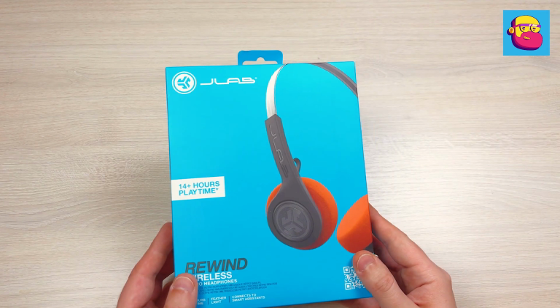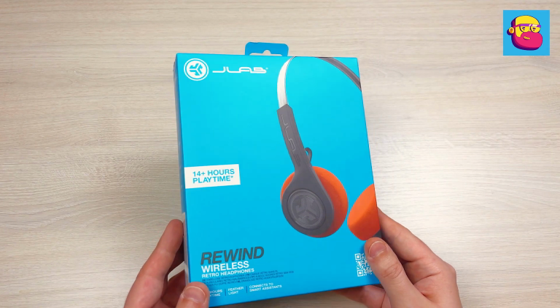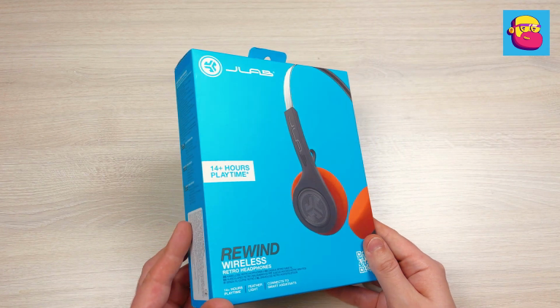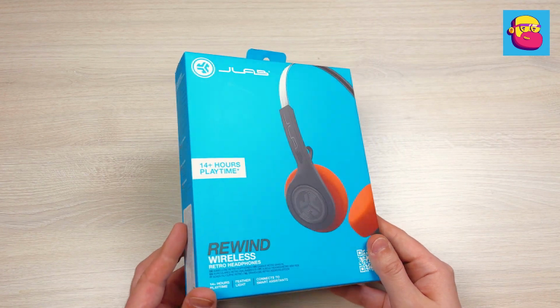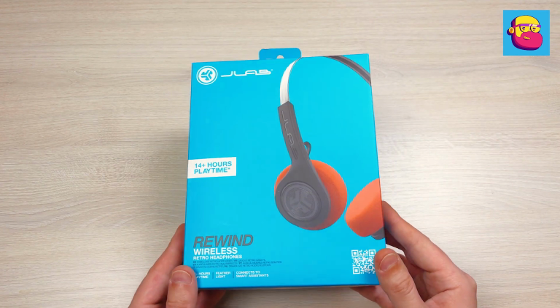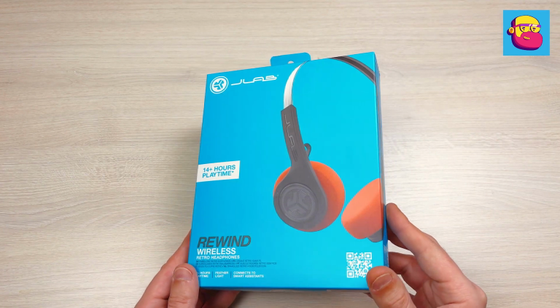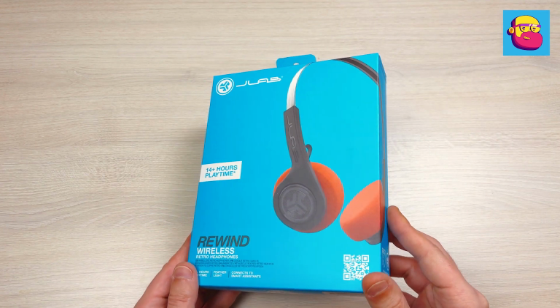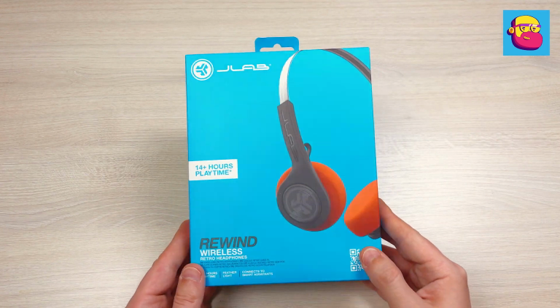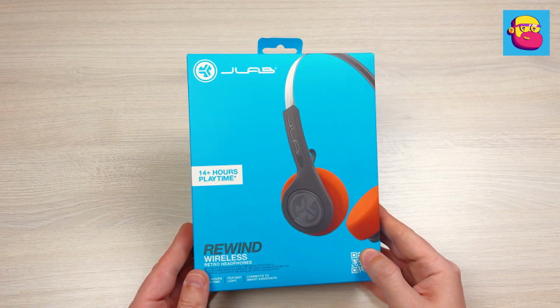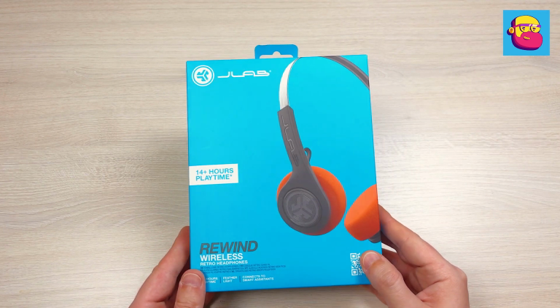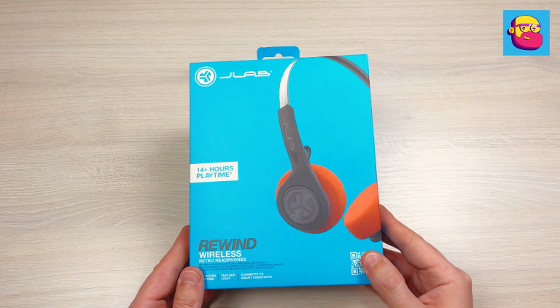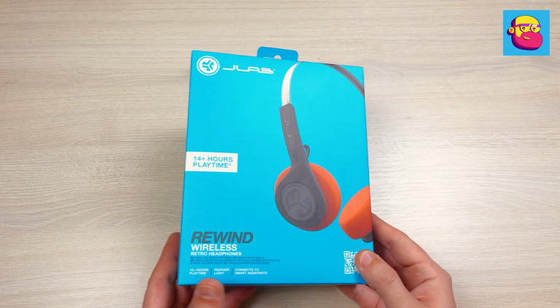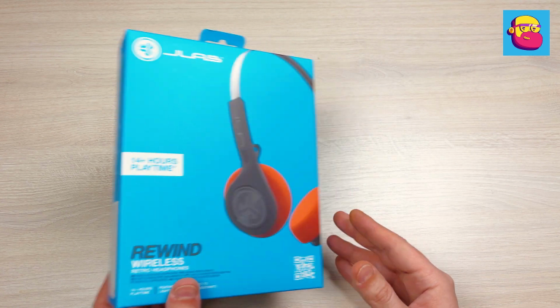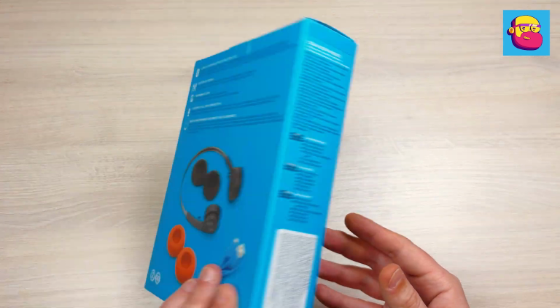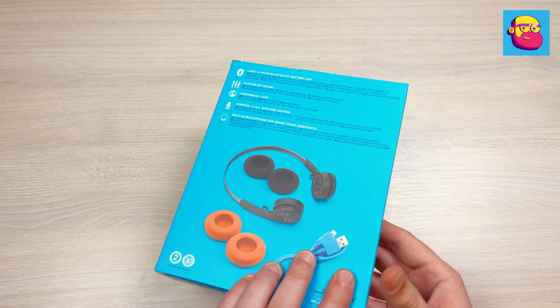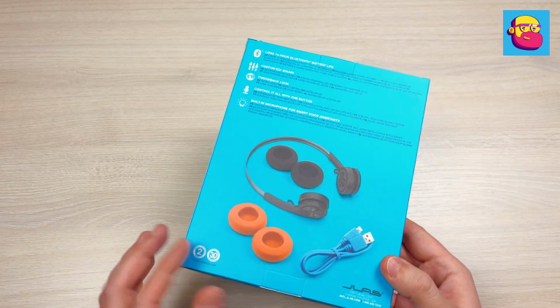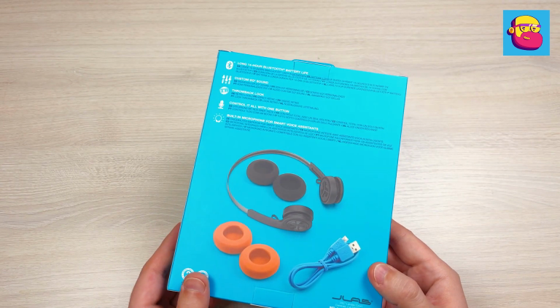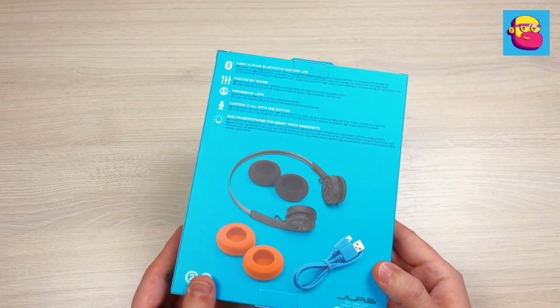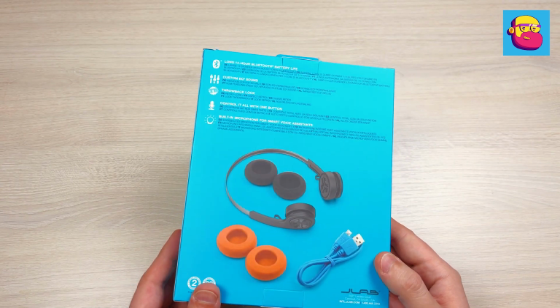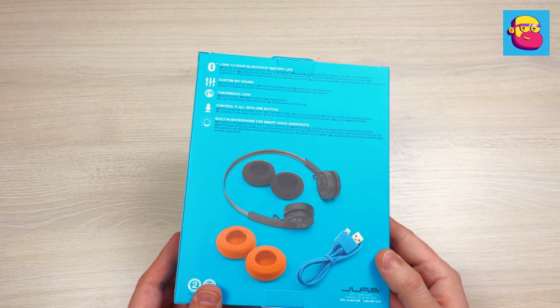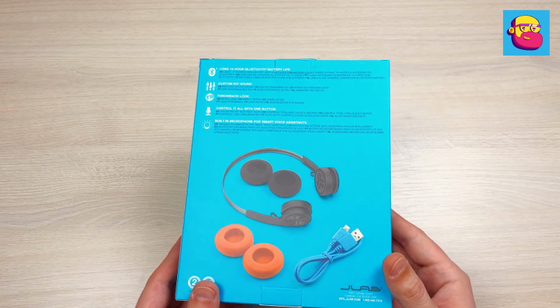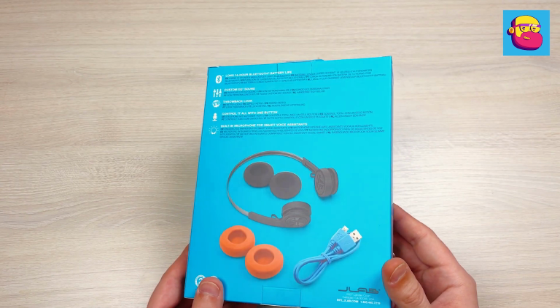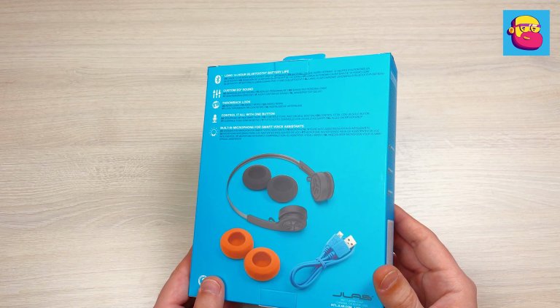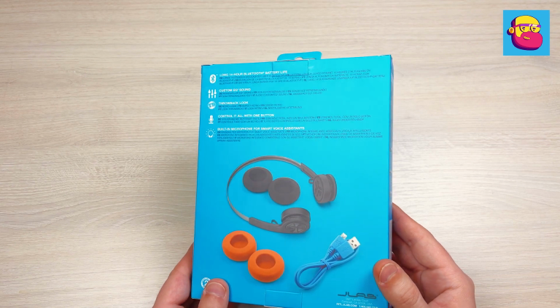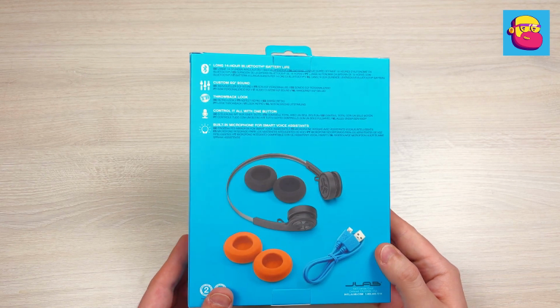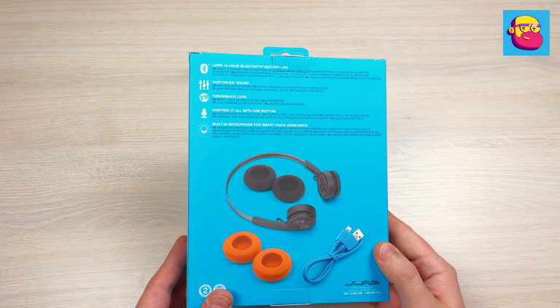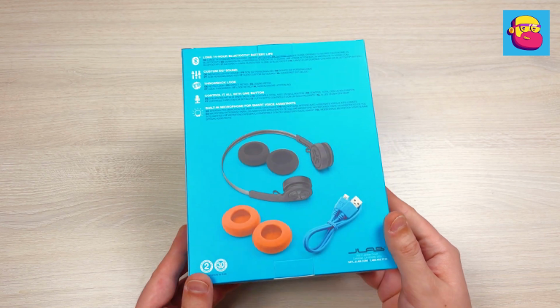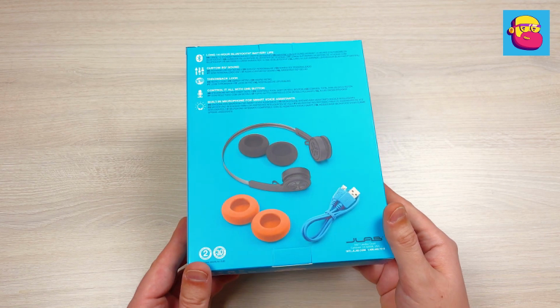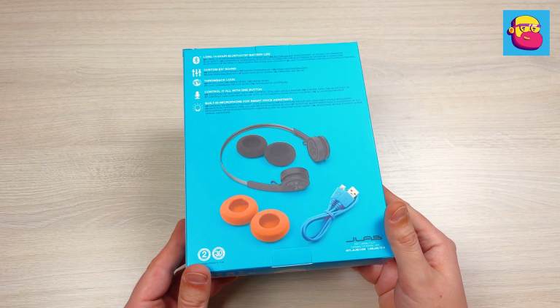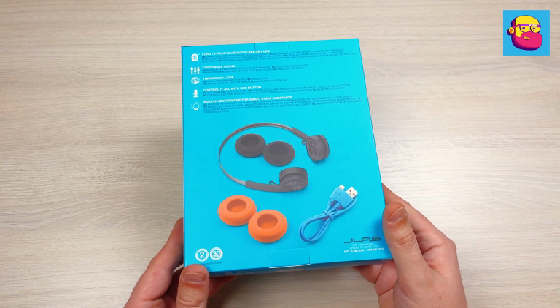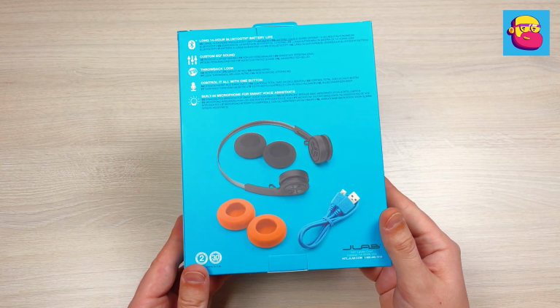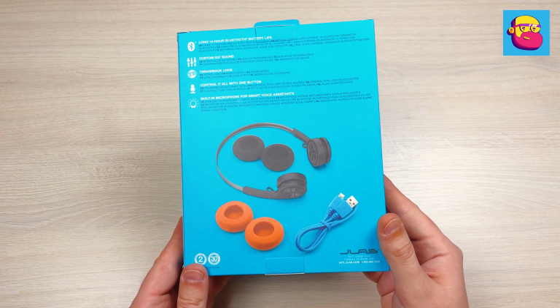American brands are a rarity on my channel, so it was interesting to try the products of the brand JLab Audio — especially considering that in addition to the usual wireless speakers of all sorts of formats, they sometimes have exceptional products like today's model.